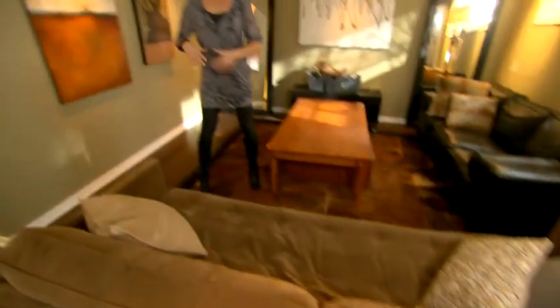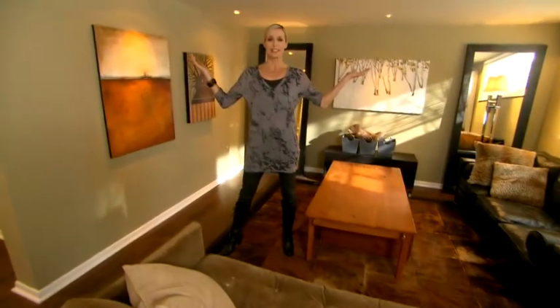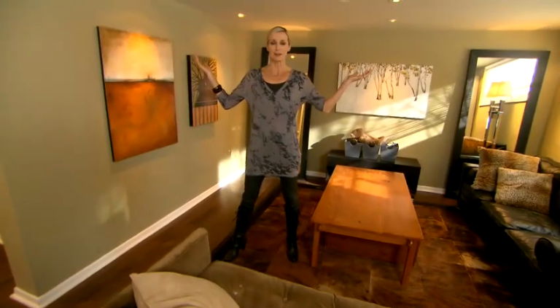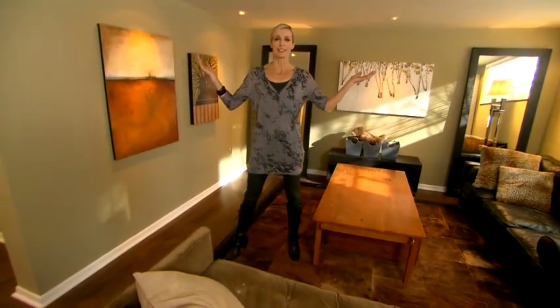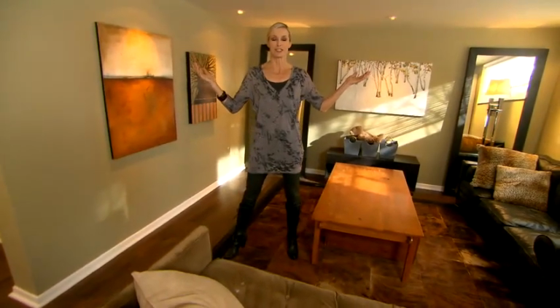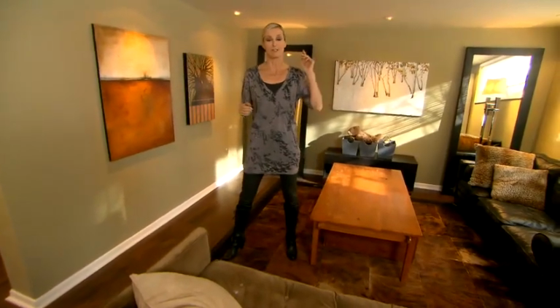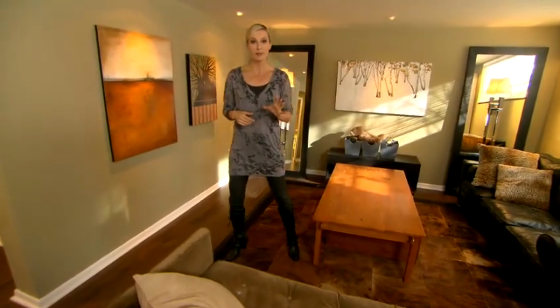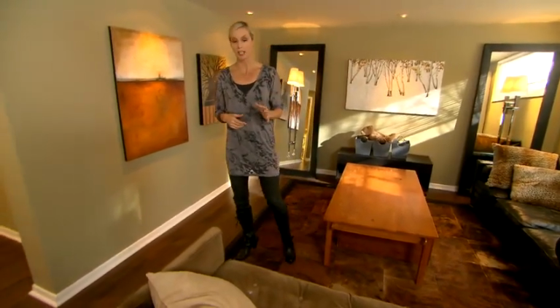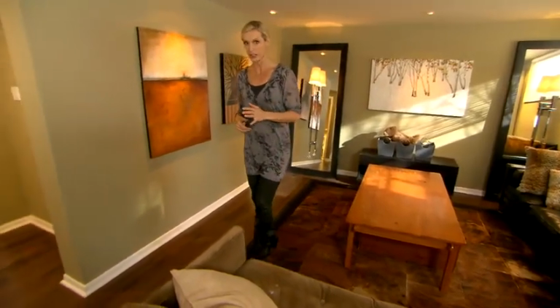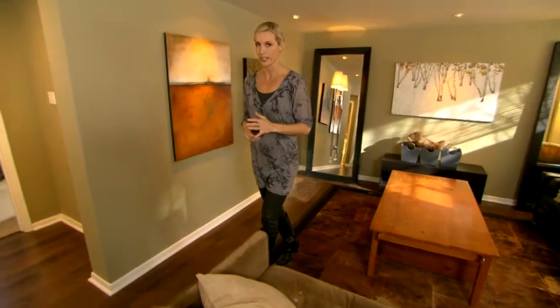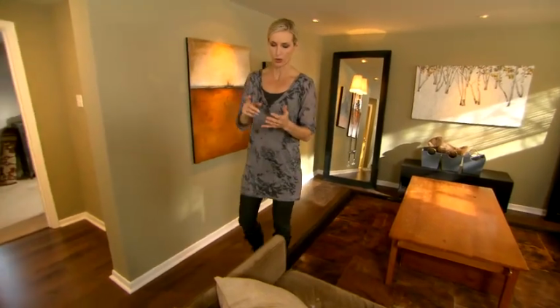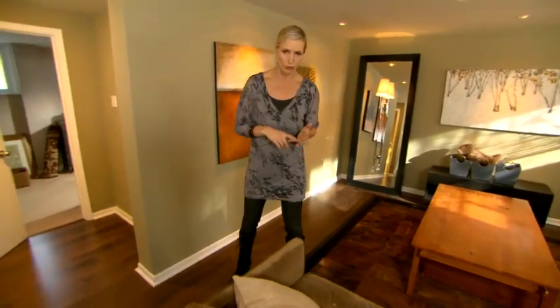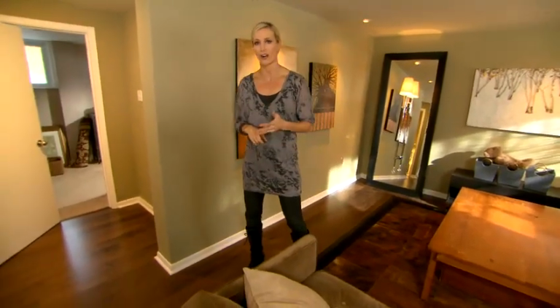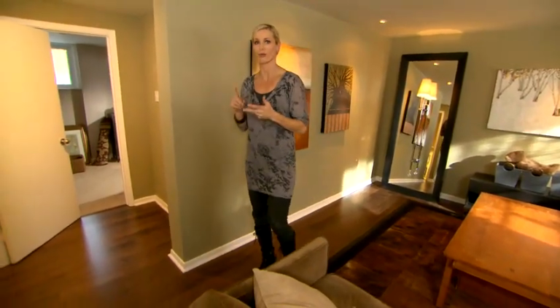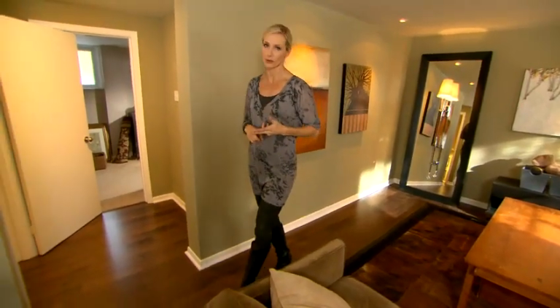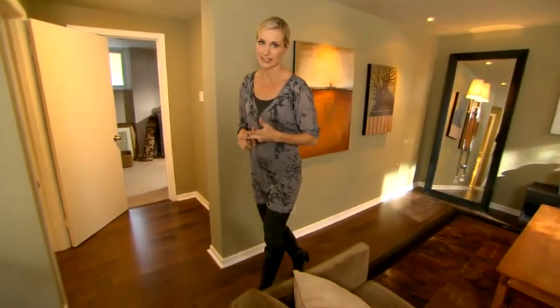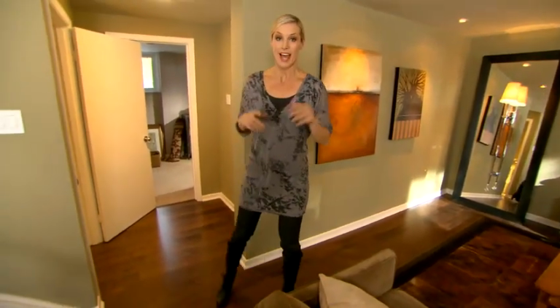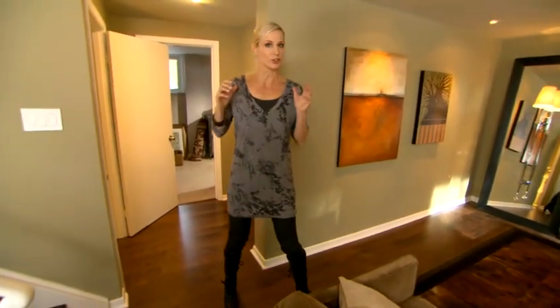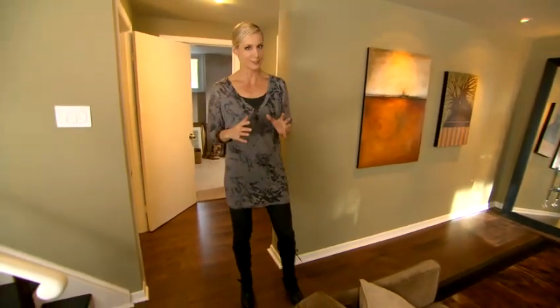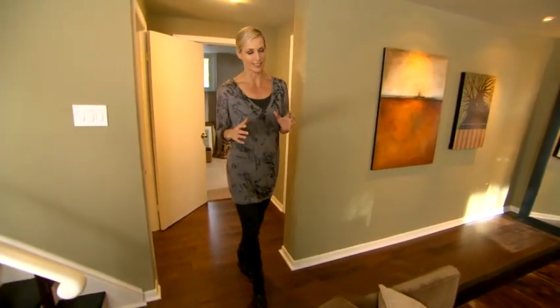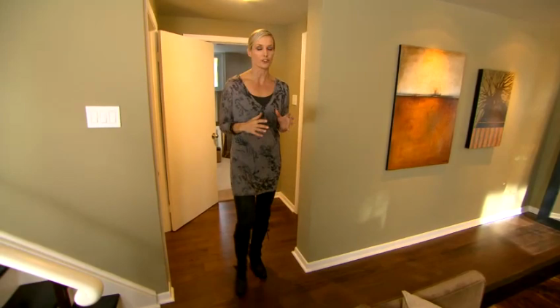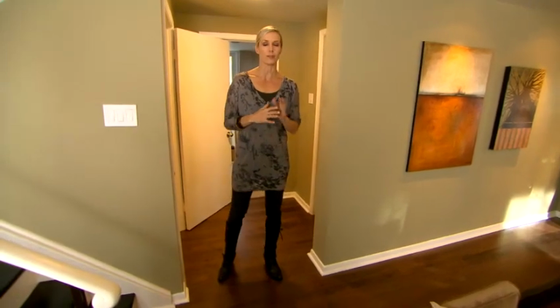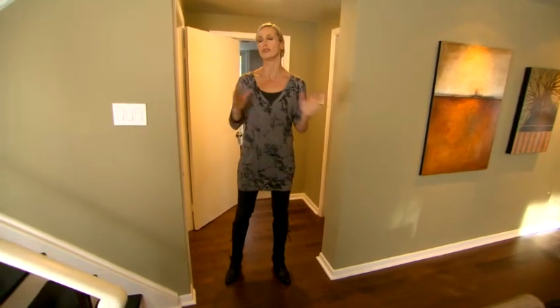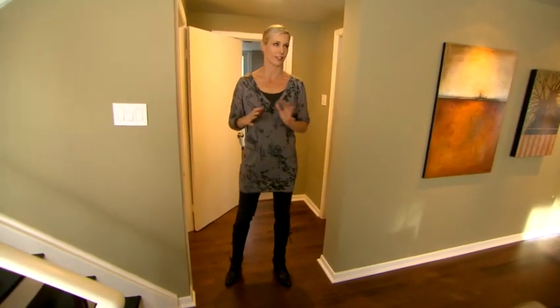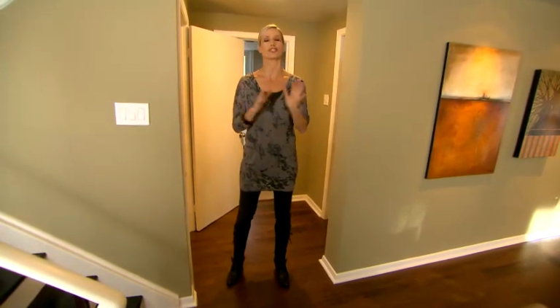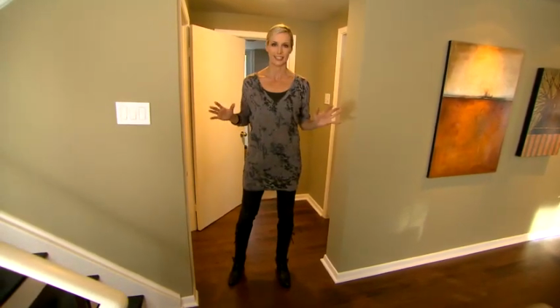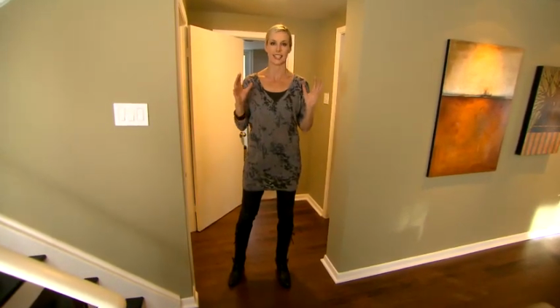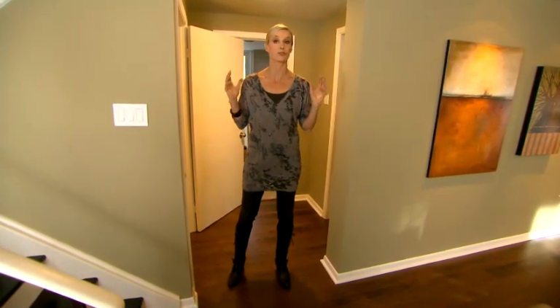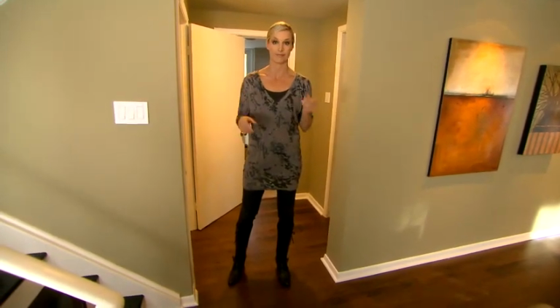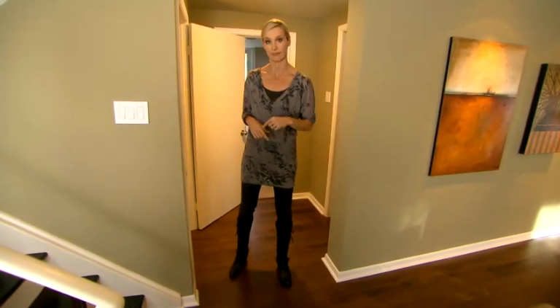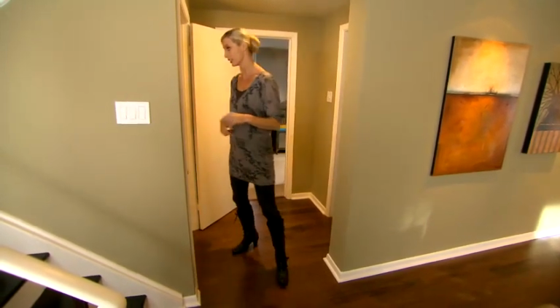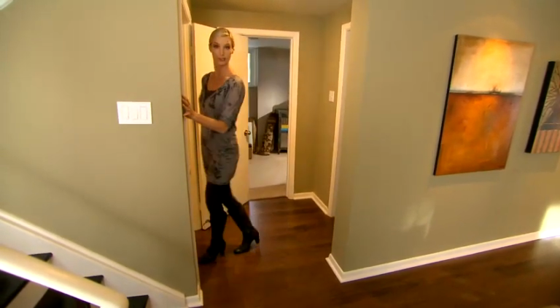Everybody loves dramatic transformations, and for this project I started with a cold, dark, windowless basement and transformed it into a beautiful, luxurious guest suite. Come on, I'll take you on a tour.